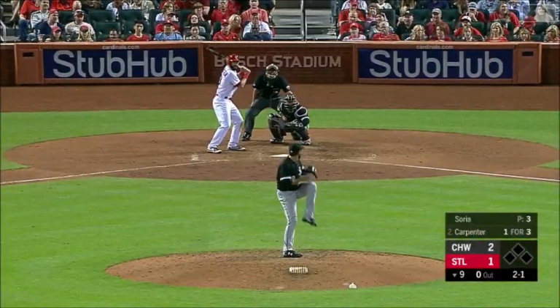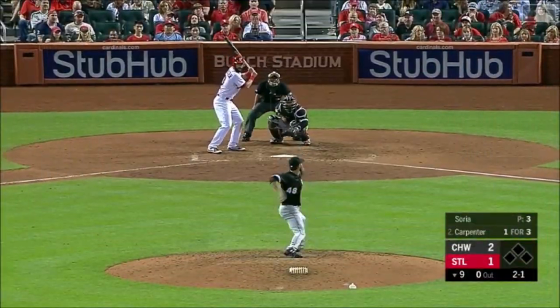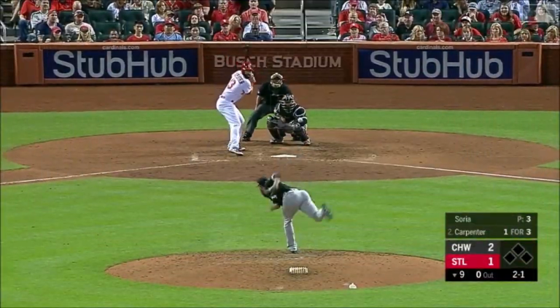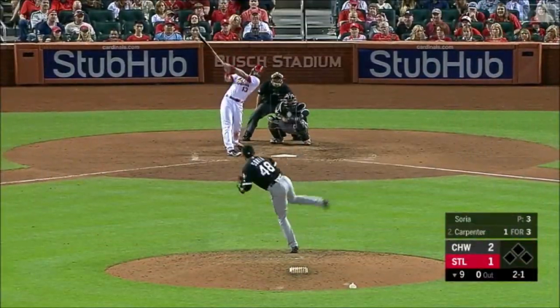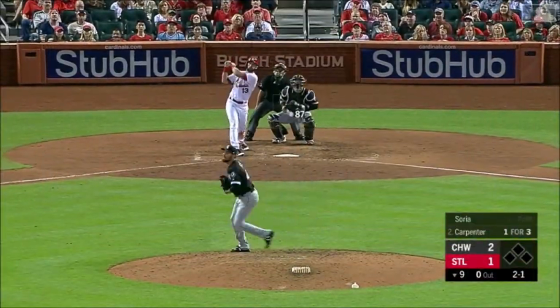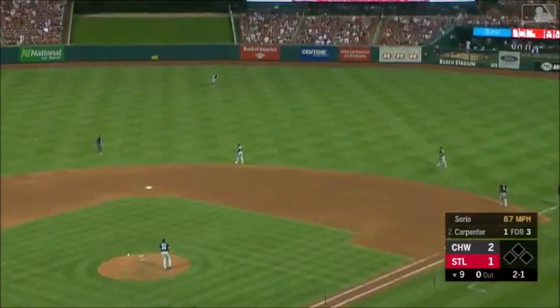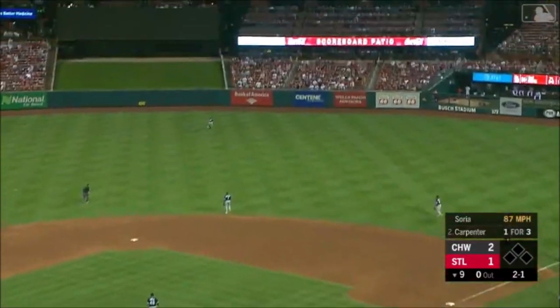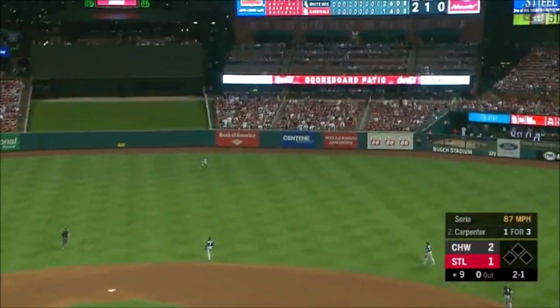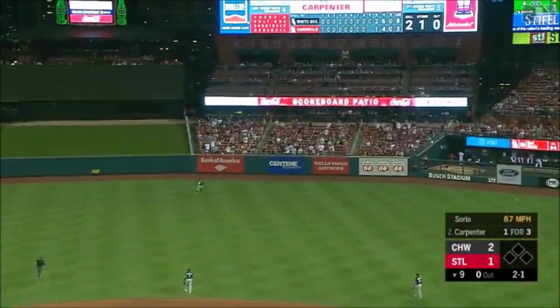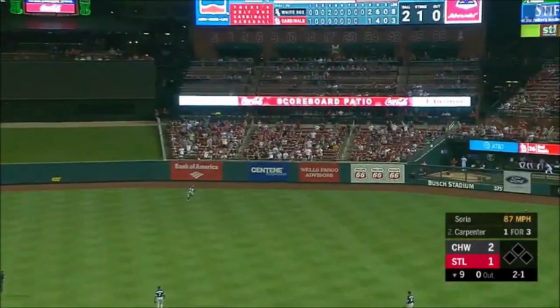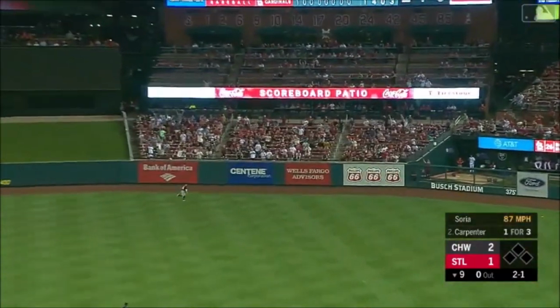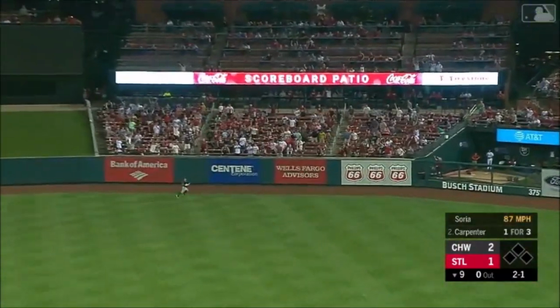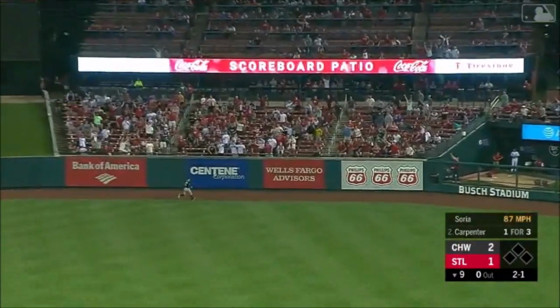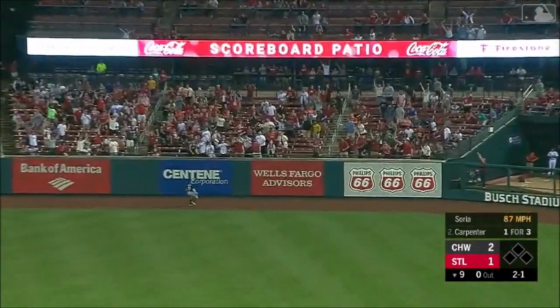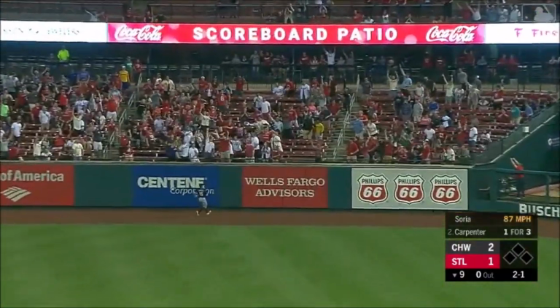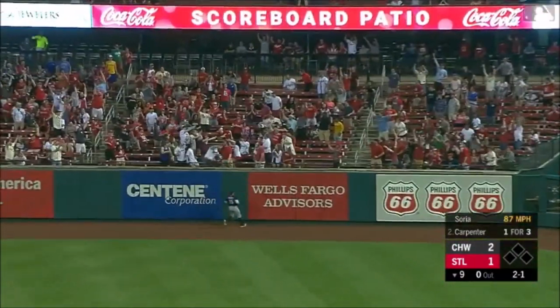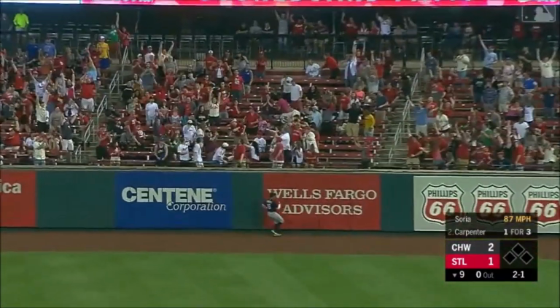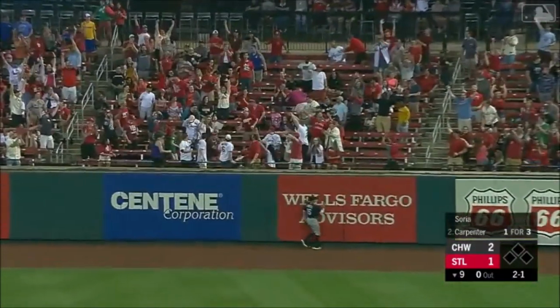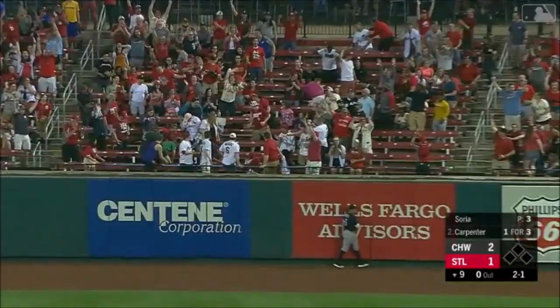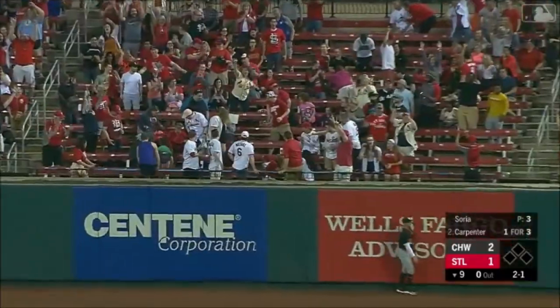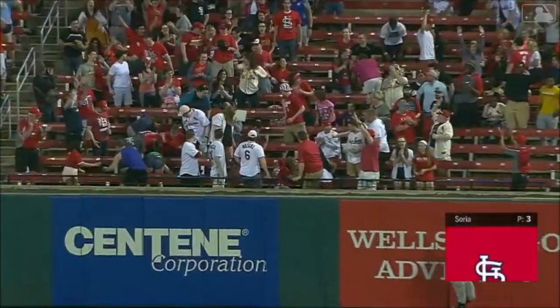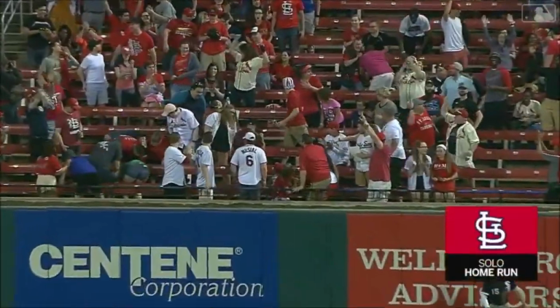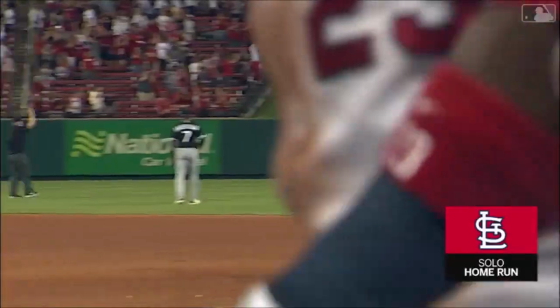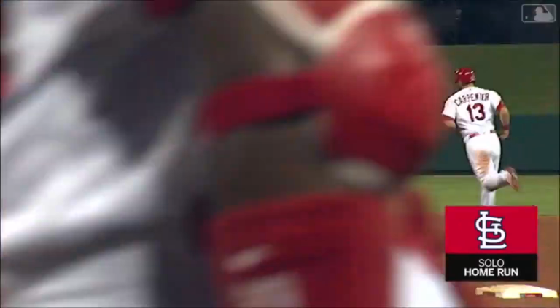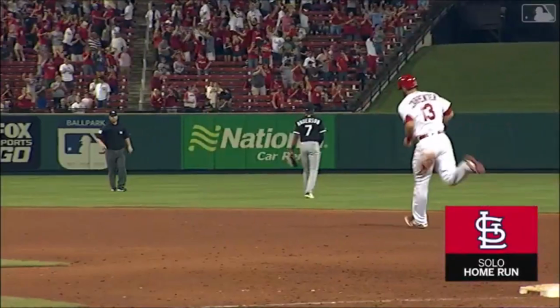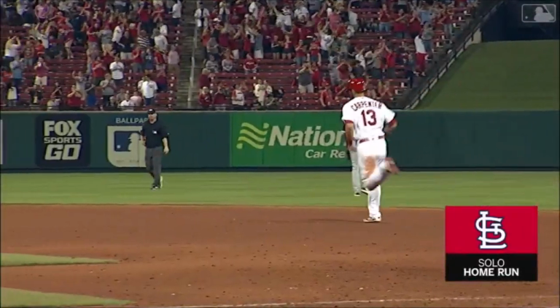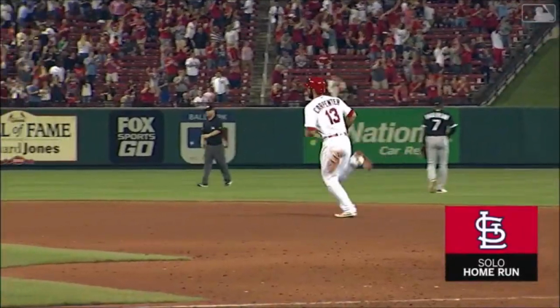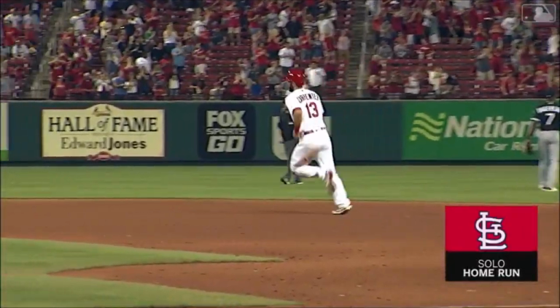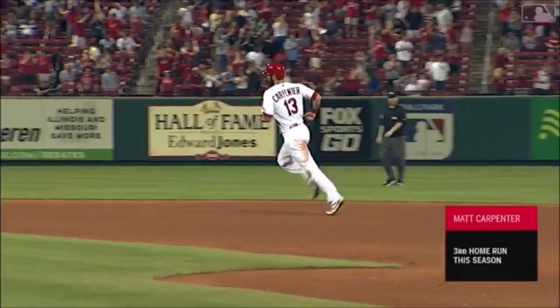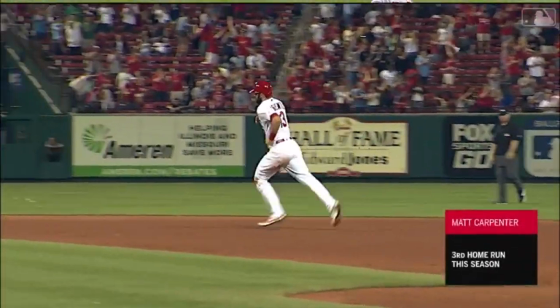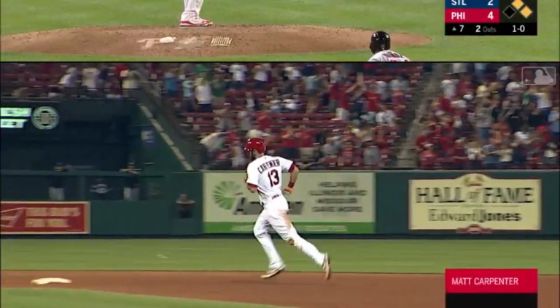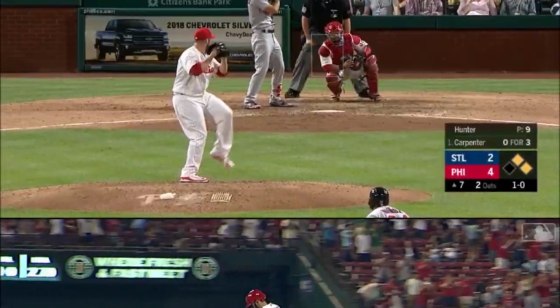A total of four hits tonight. Carpenter with a fly ball into right center — it's at the wall — tie game! Matt Carpenter has tied it up, the fifth hit of the game.